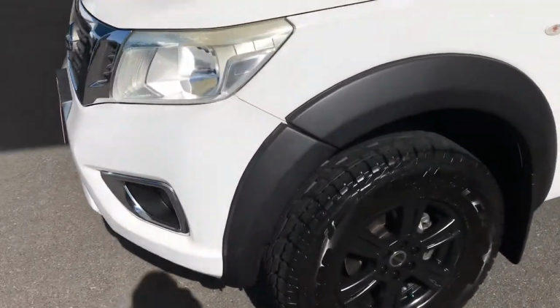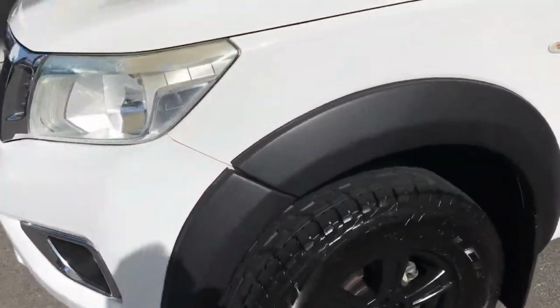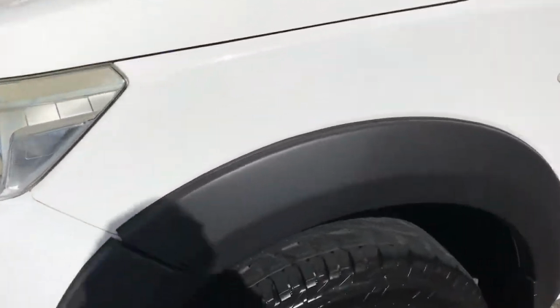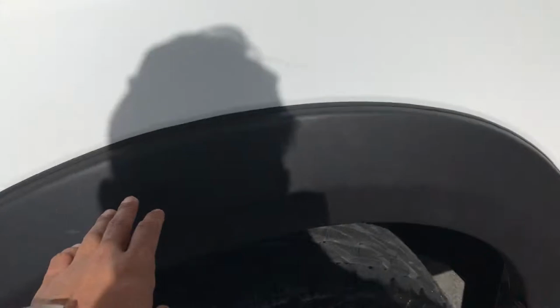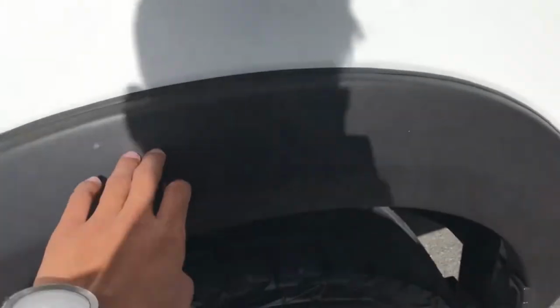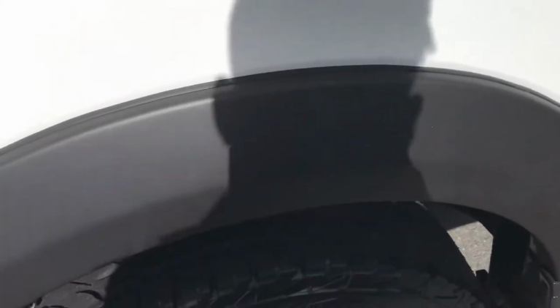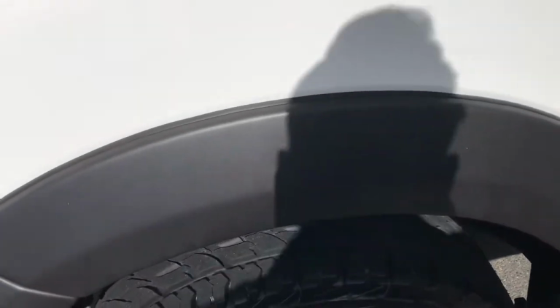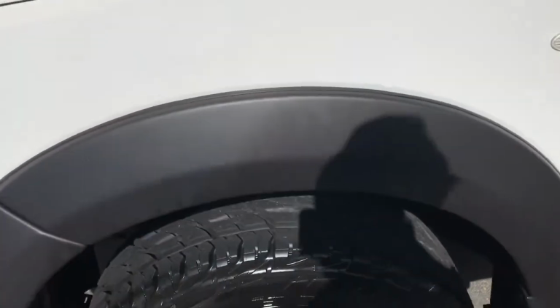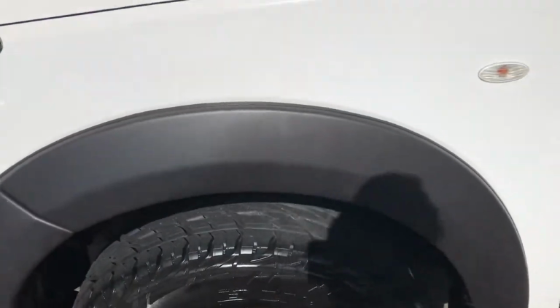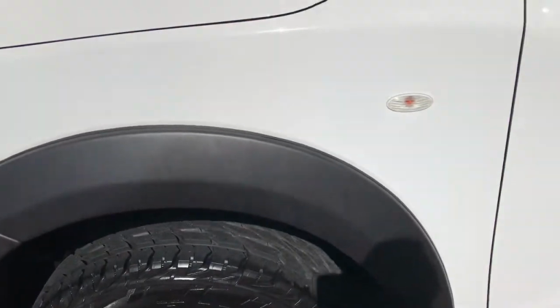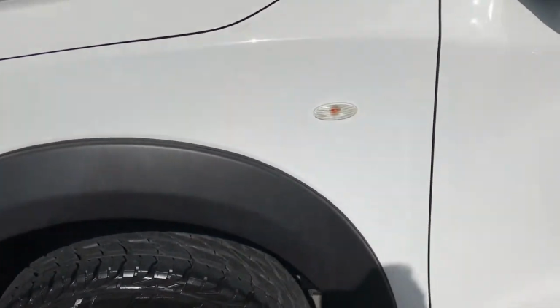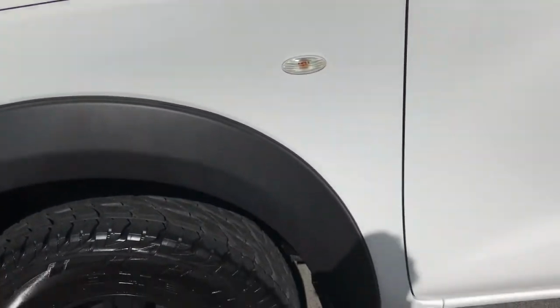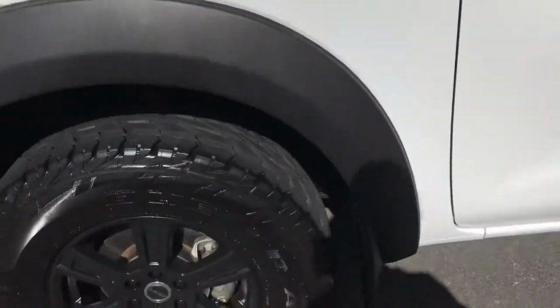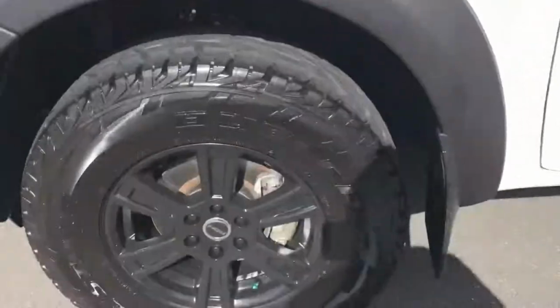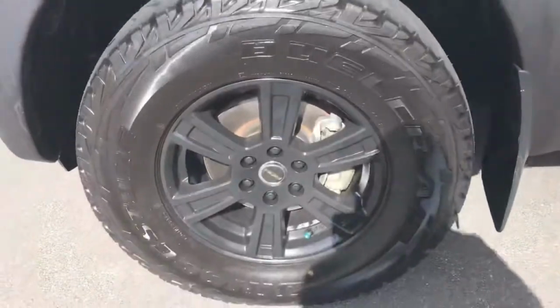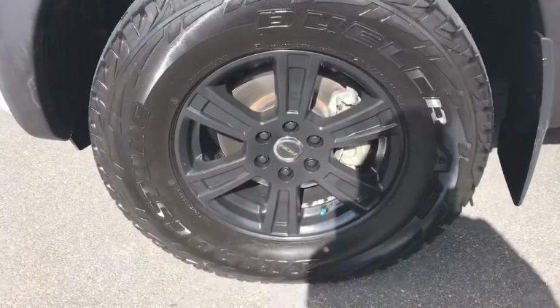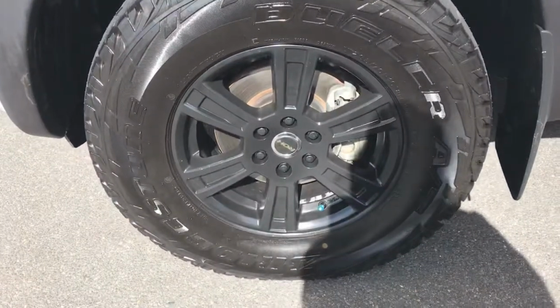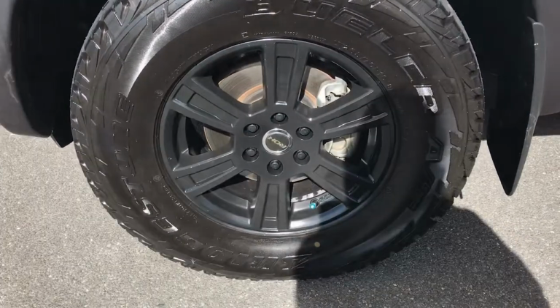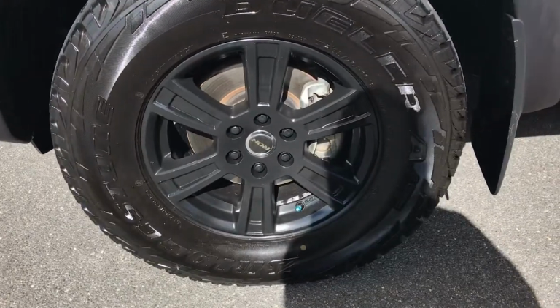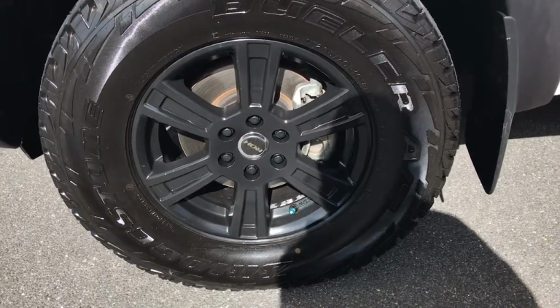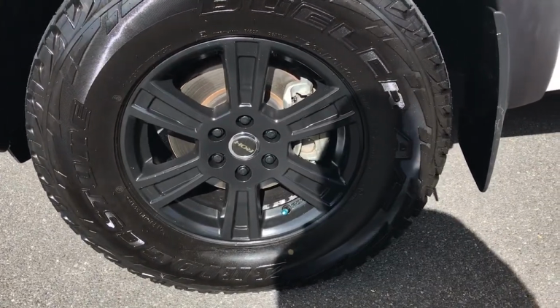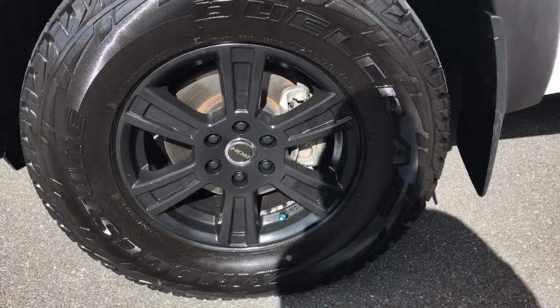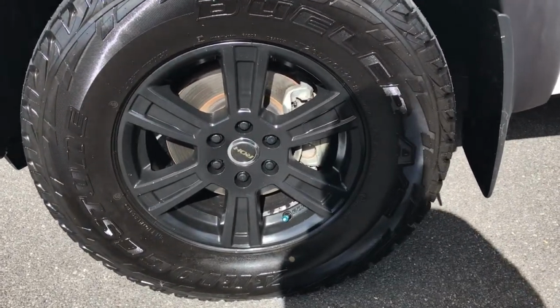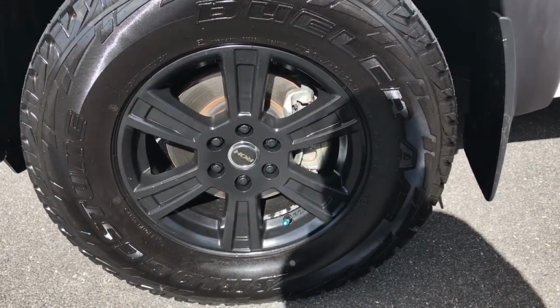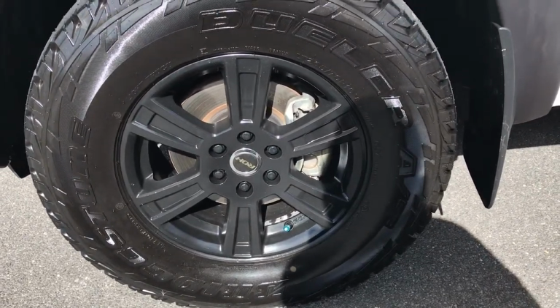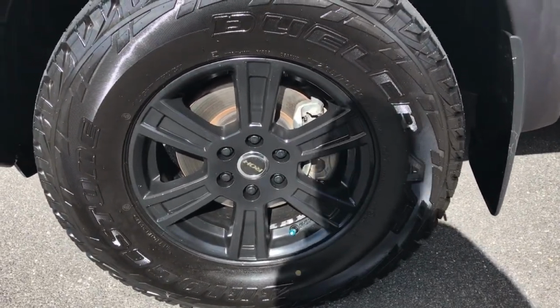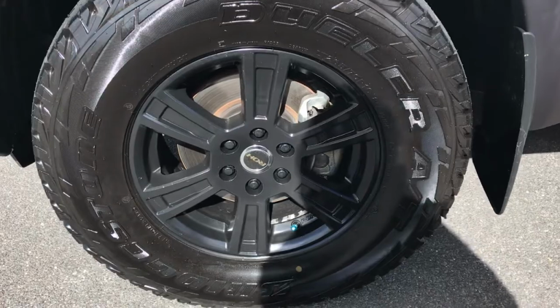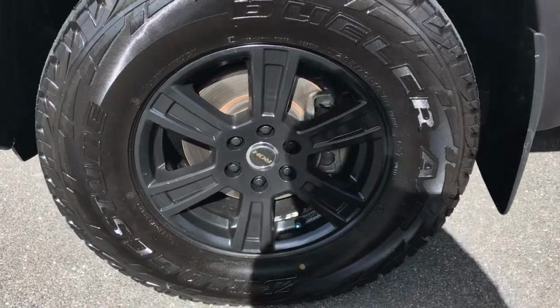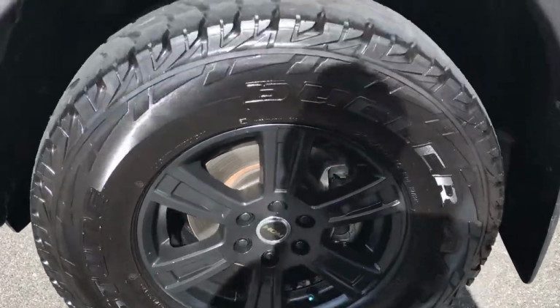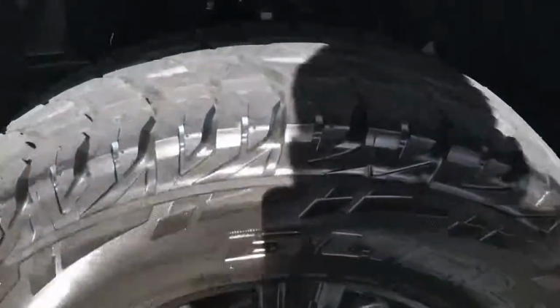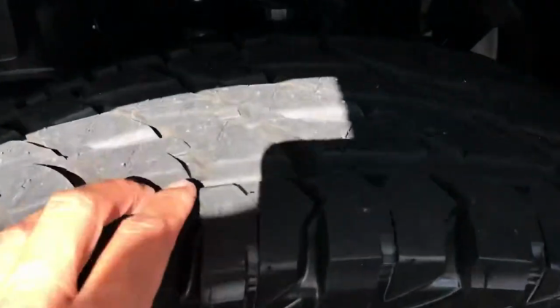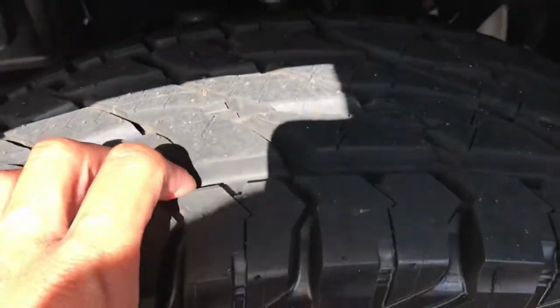You've got the flares there as well, as well as the aftermarket alloys. These are — if I recall — 16-inch alloys, yes, which they are. And these tires are brand new.